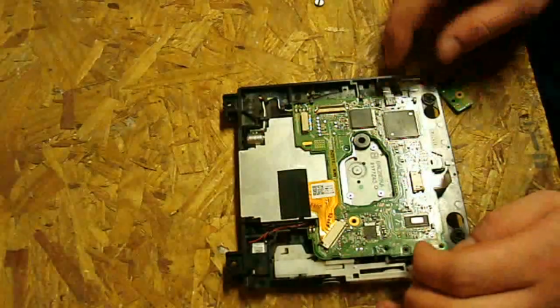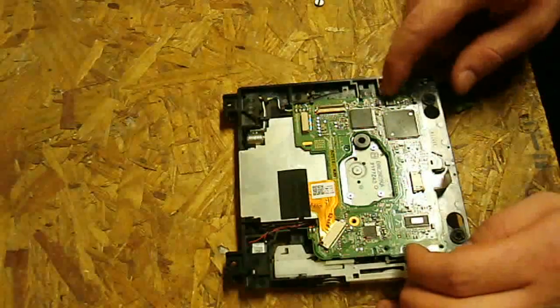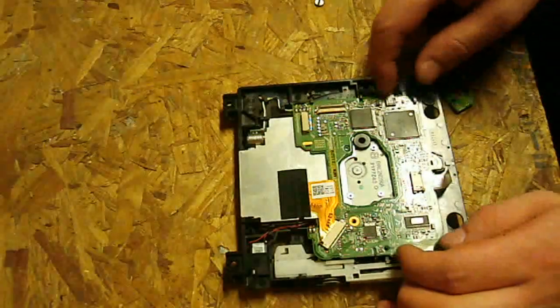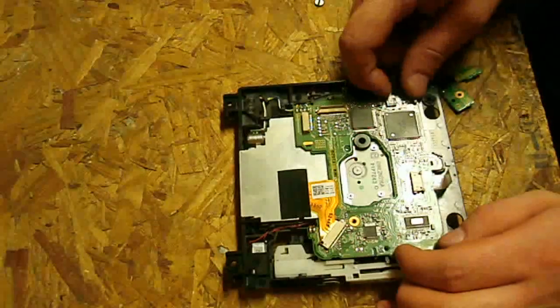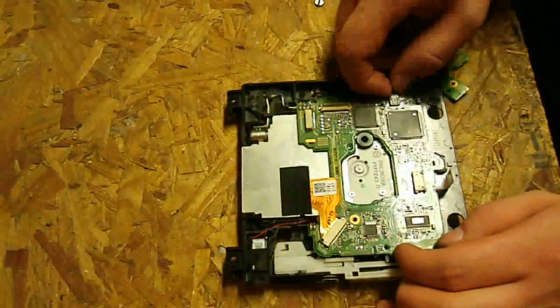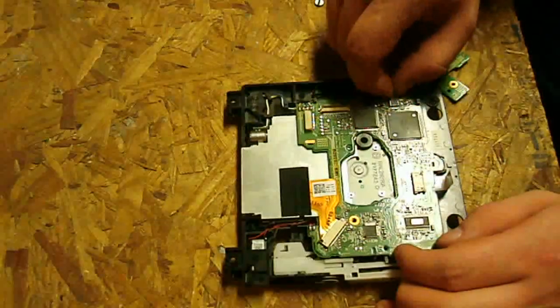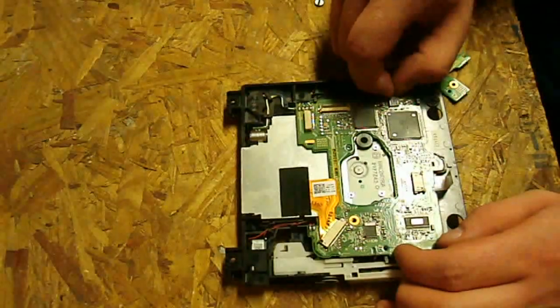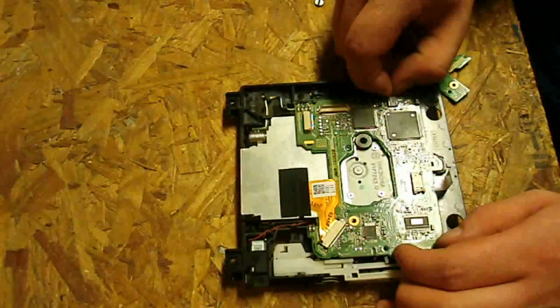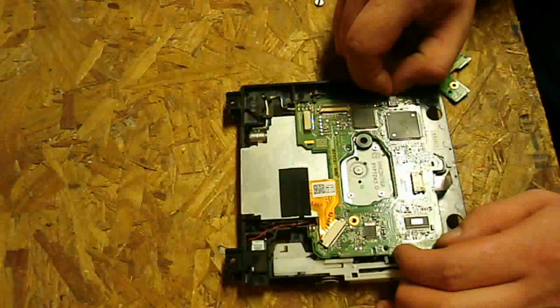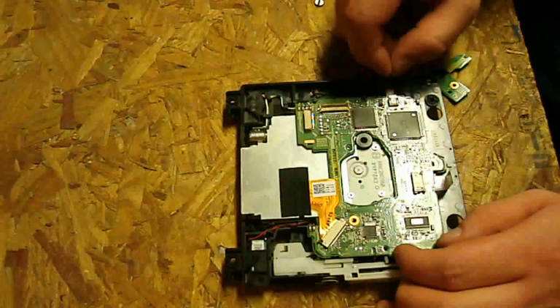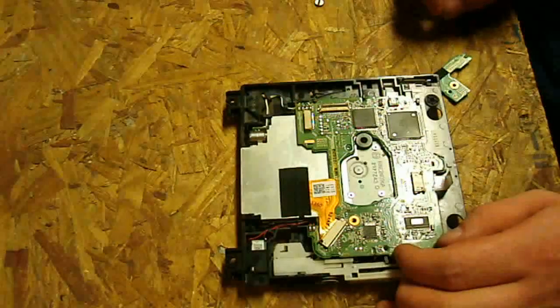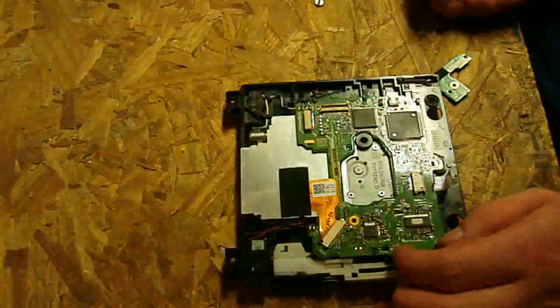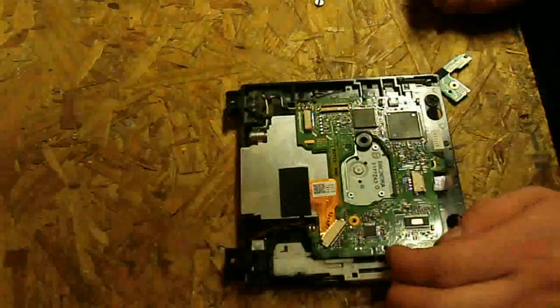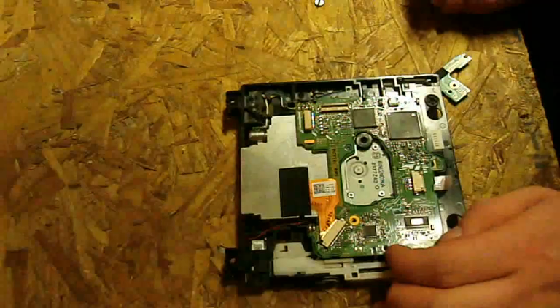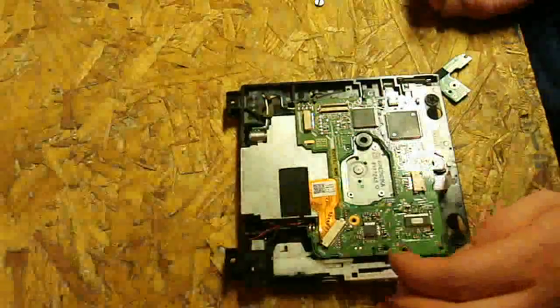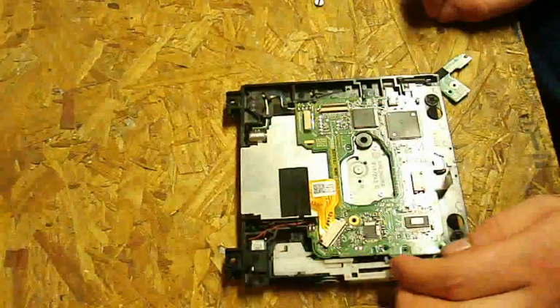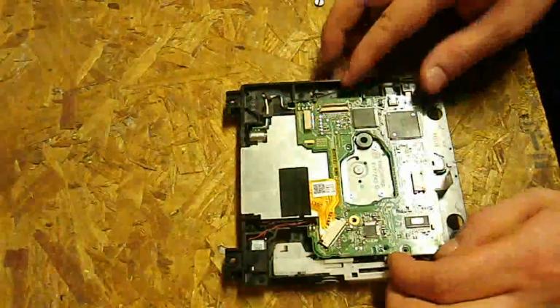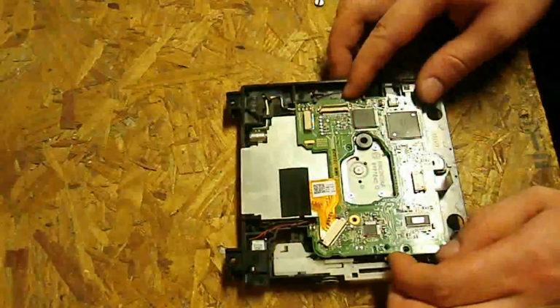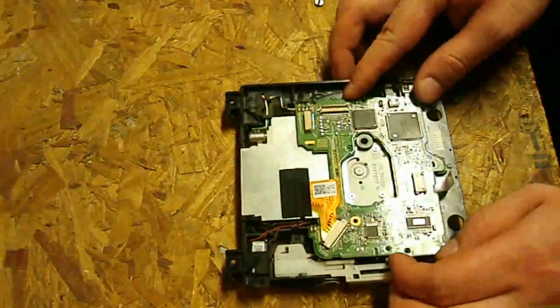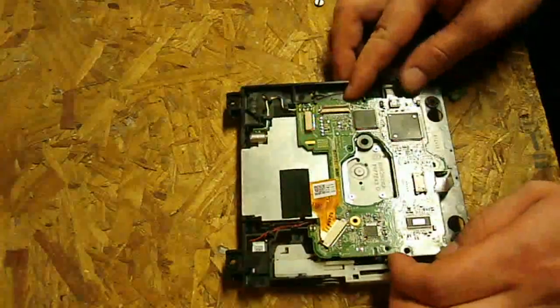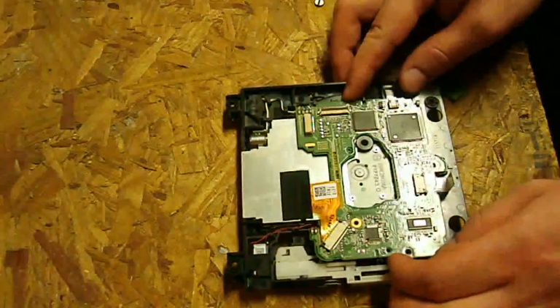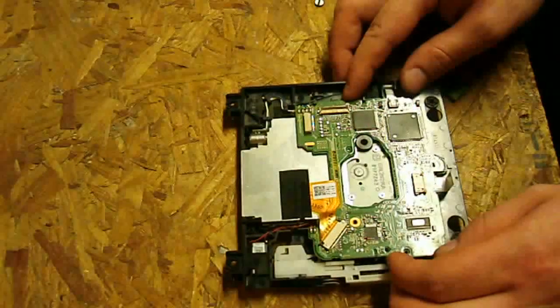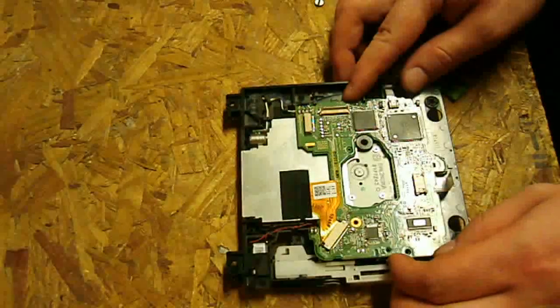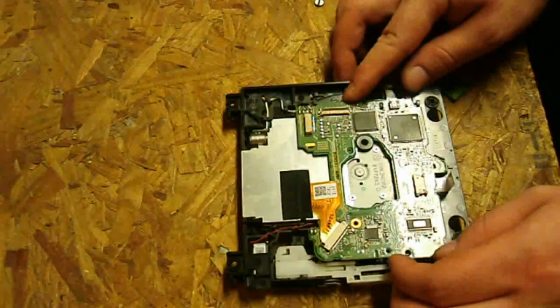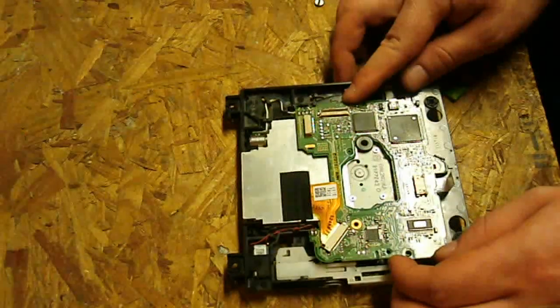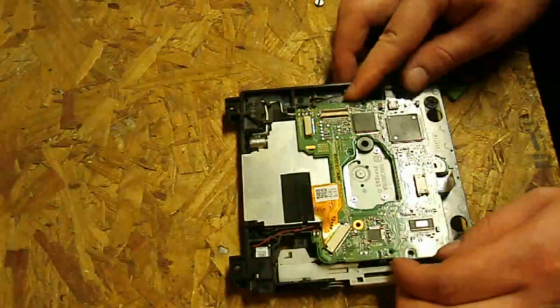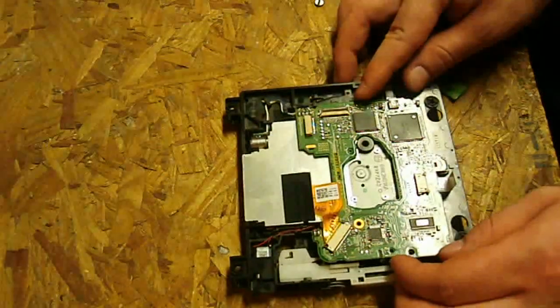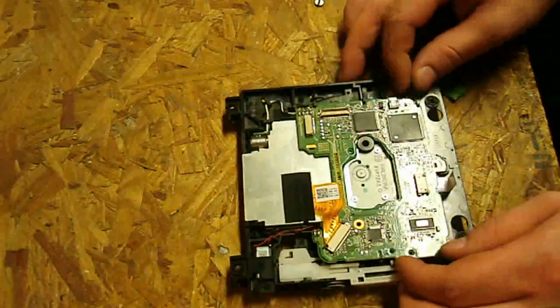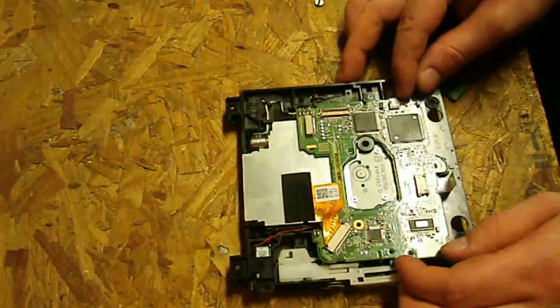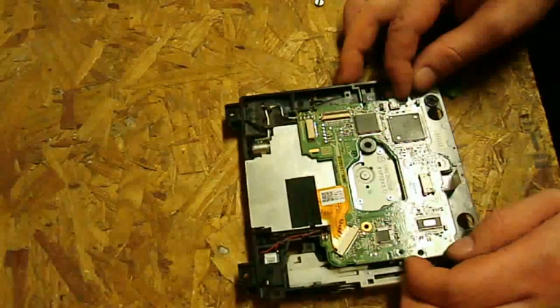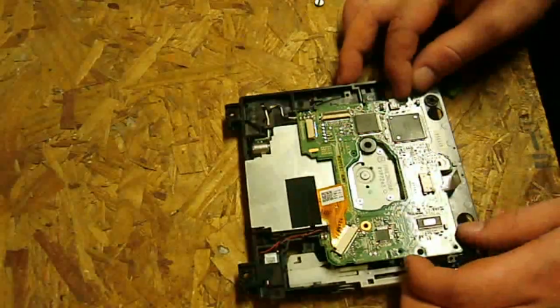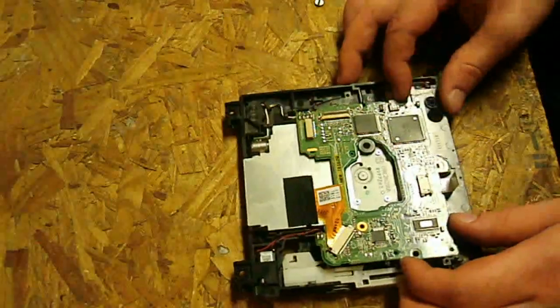There's another ribbon here, but that one is kind of hard to get out. You can try, but you run the risk of pinching it and cutting it off, so I wouldn't really recommend it. Next, this is going to slide out.